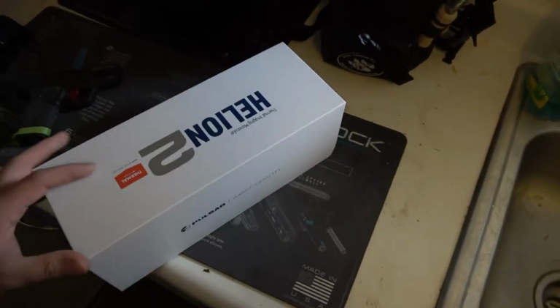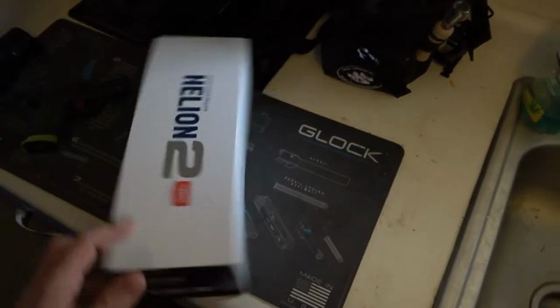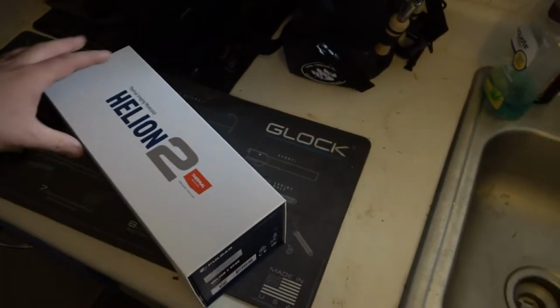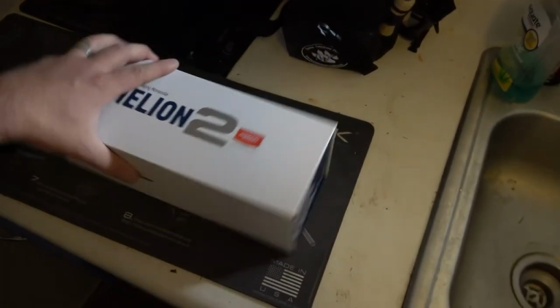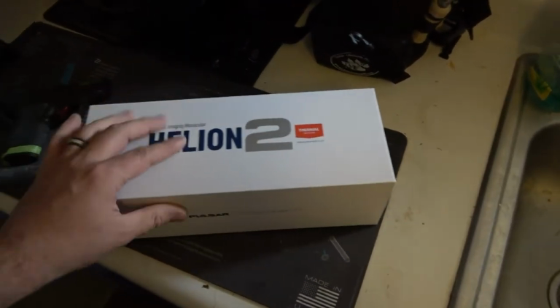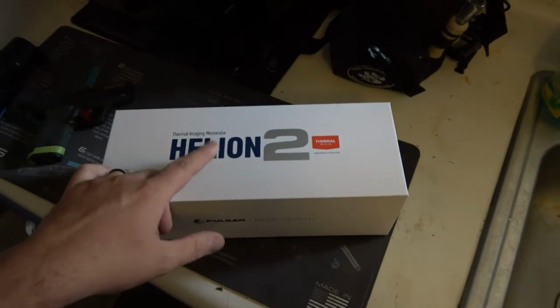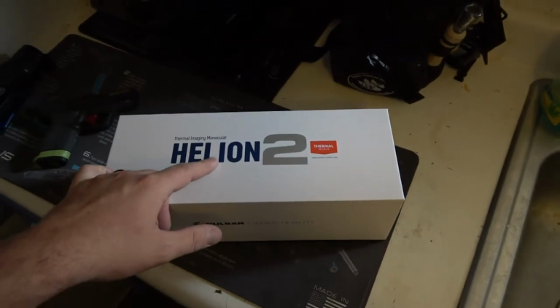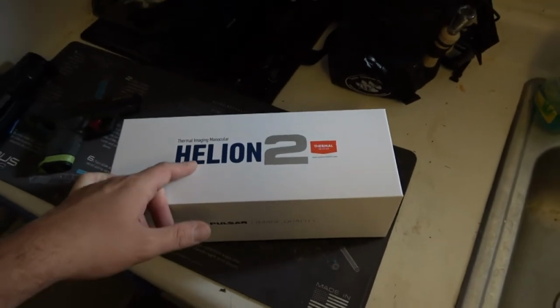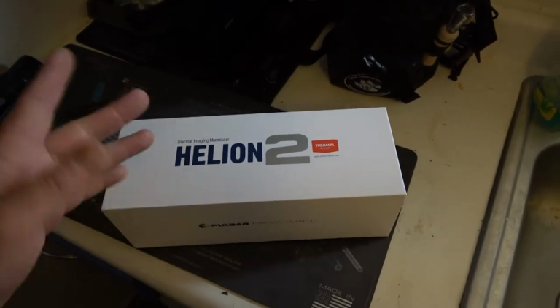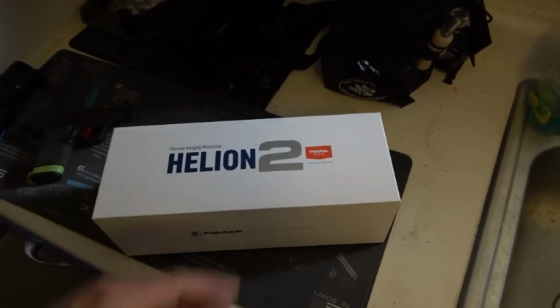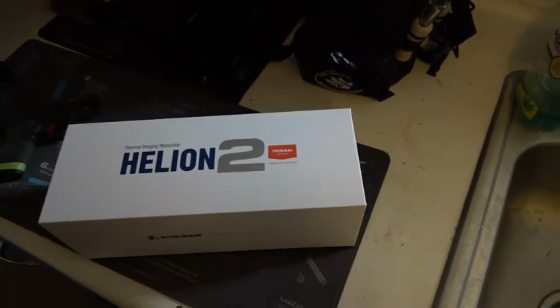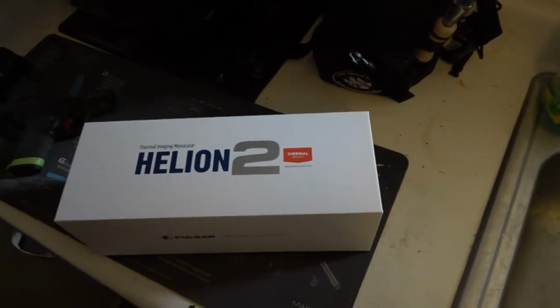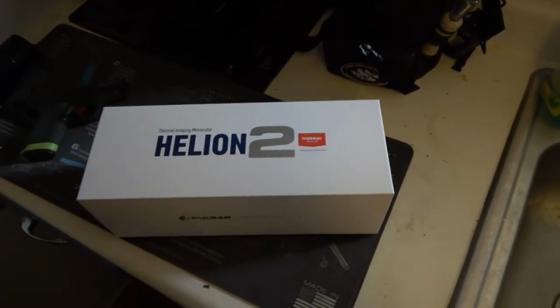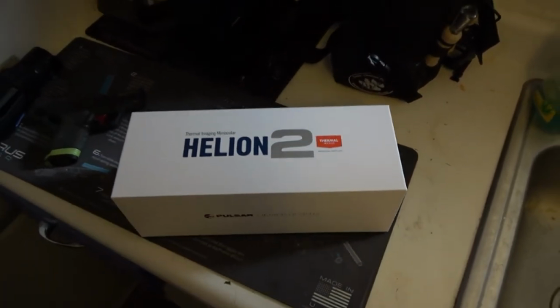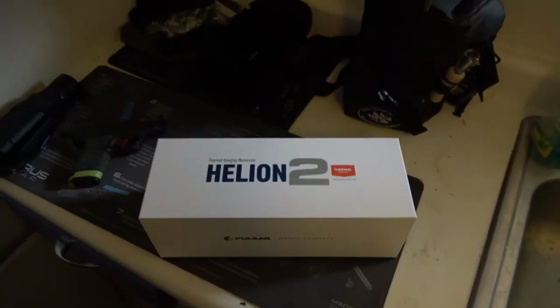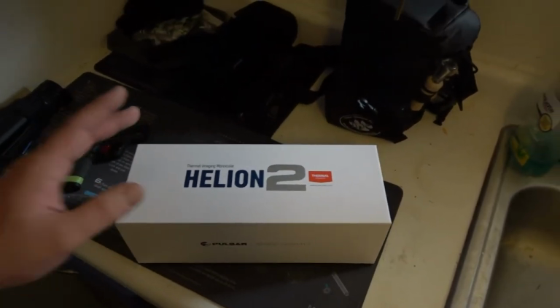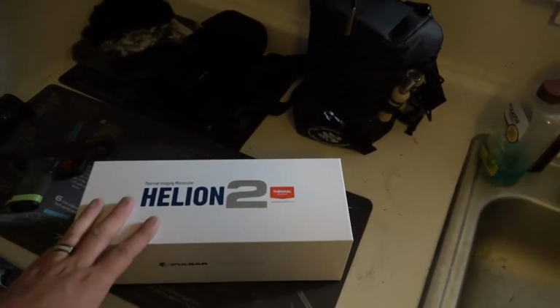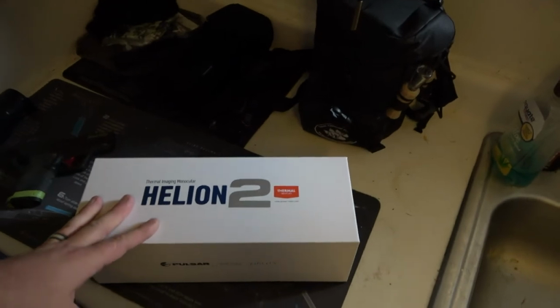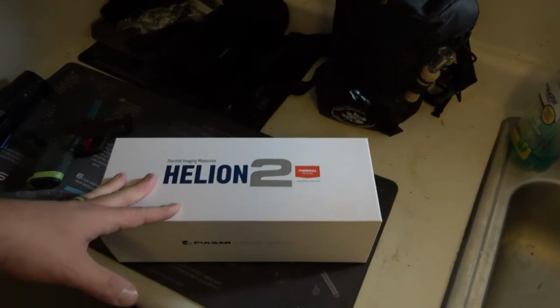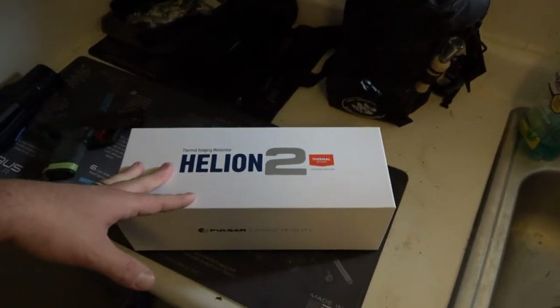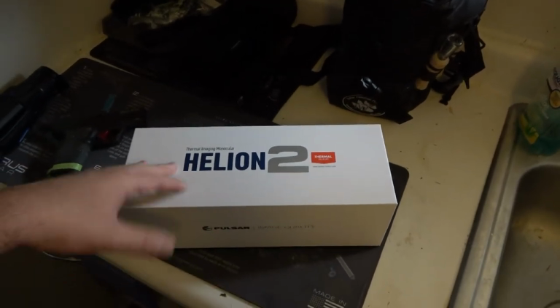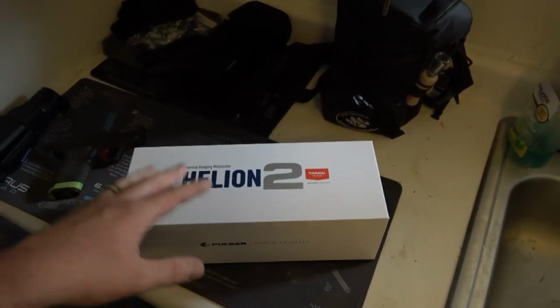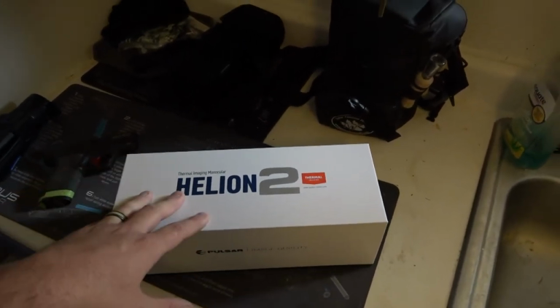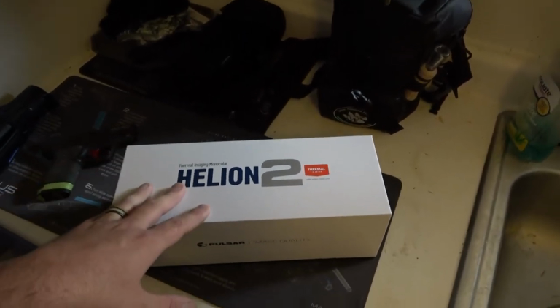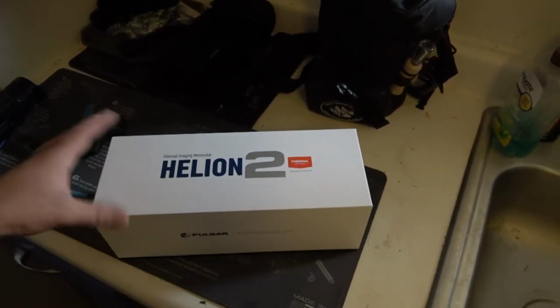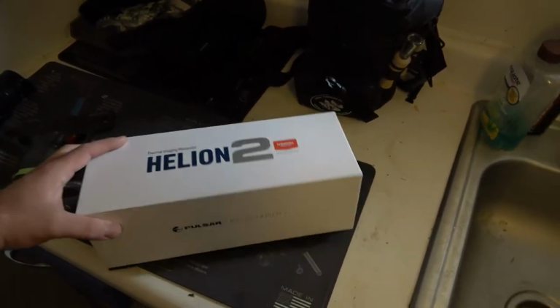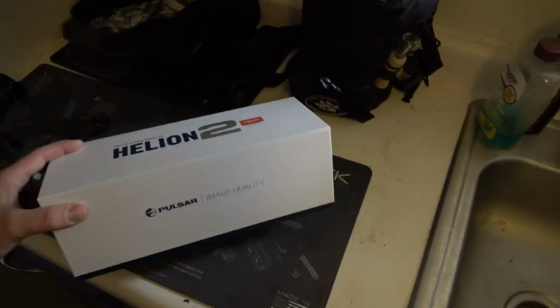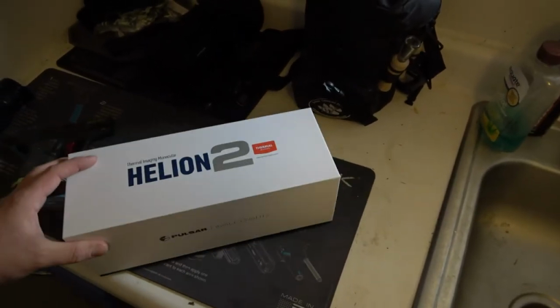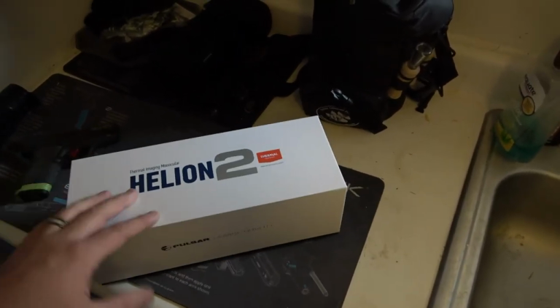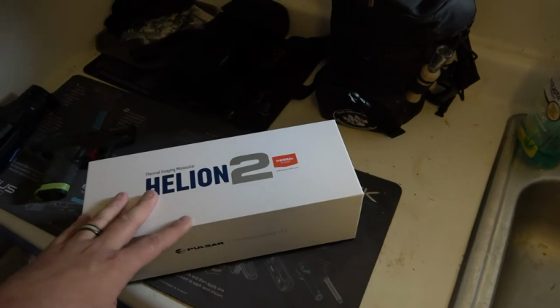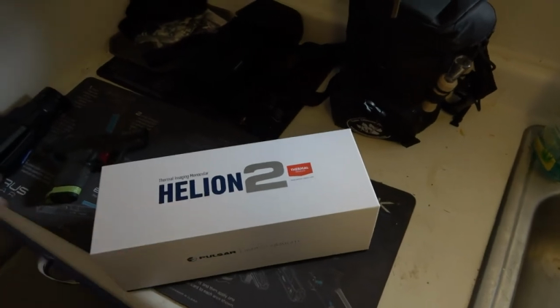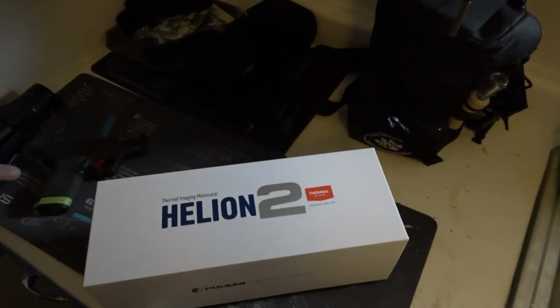This is their newest unit — it's got their best sensor, most top-of-the-line everything from Pulsar. The last couple days we got out and got to use this. It's a pretty cool unit.